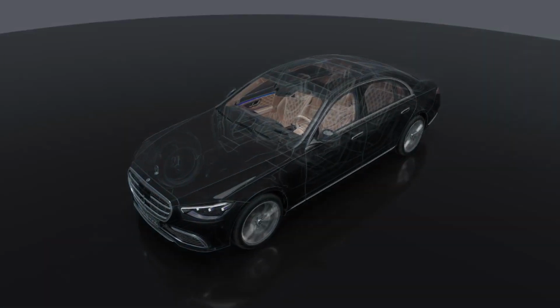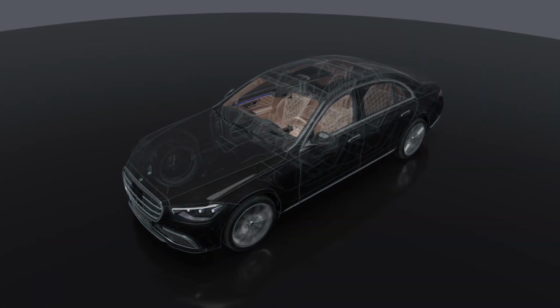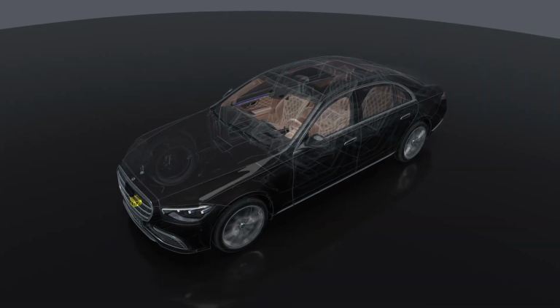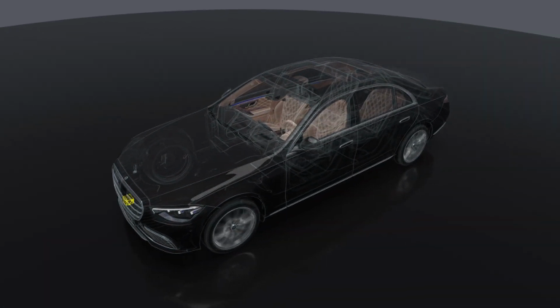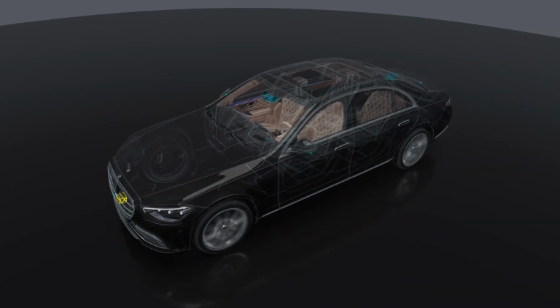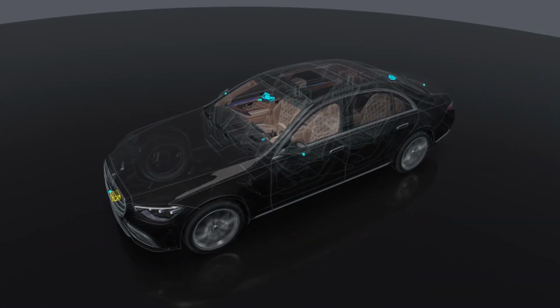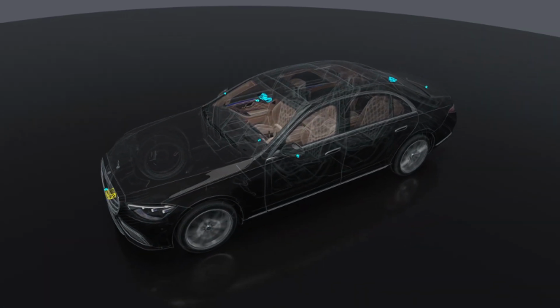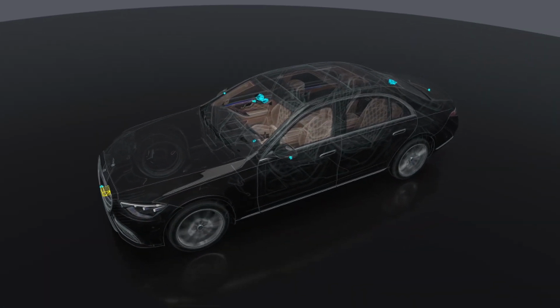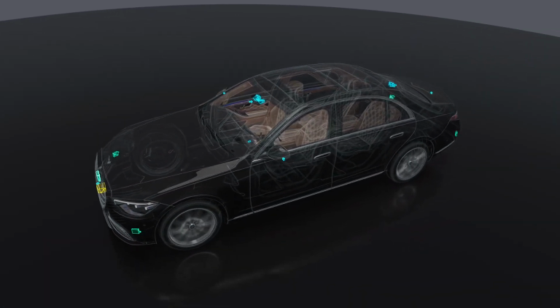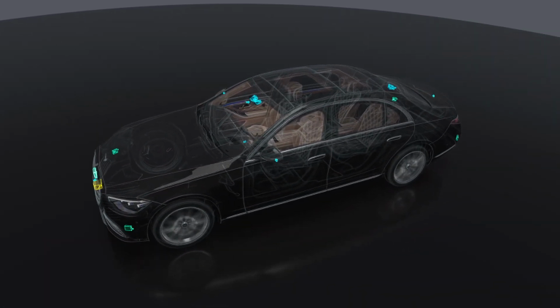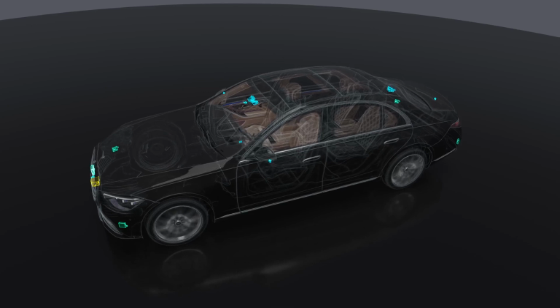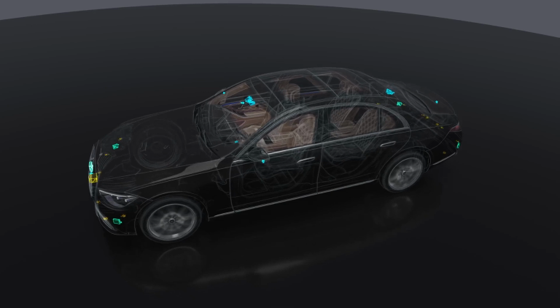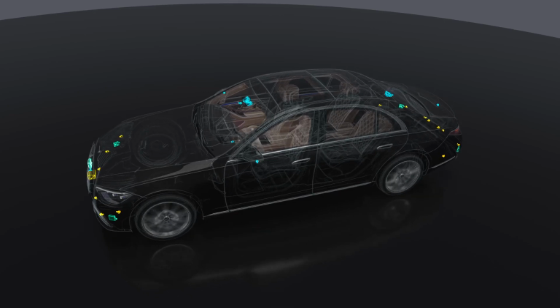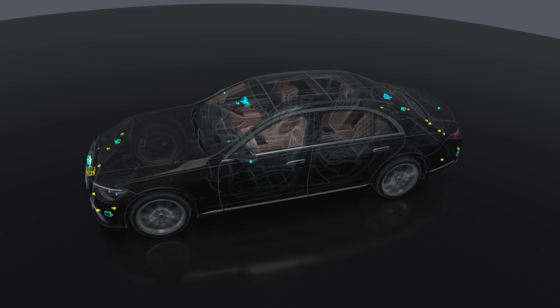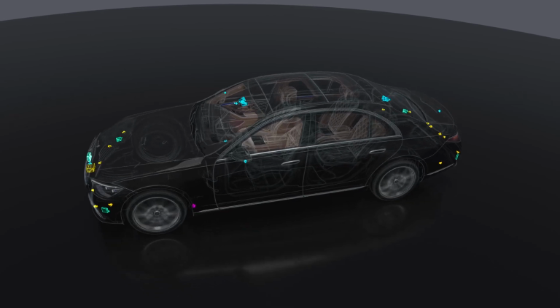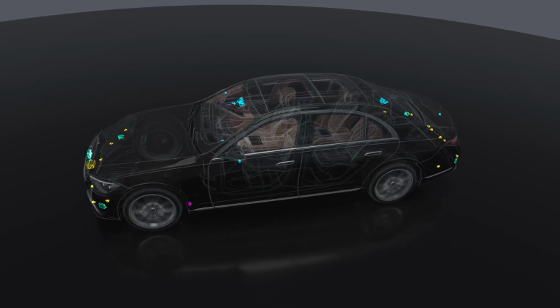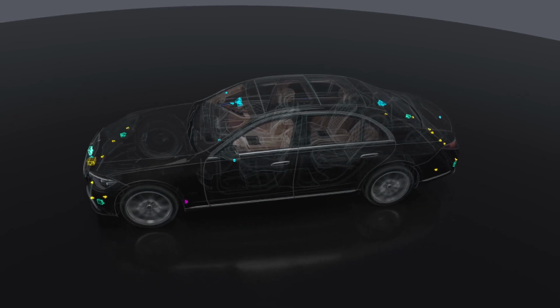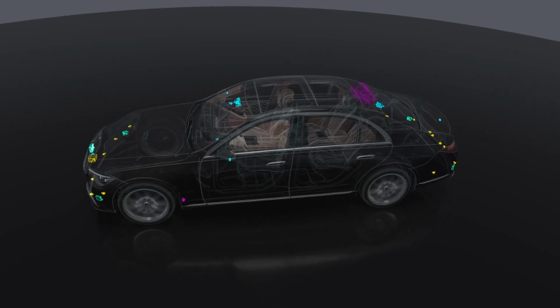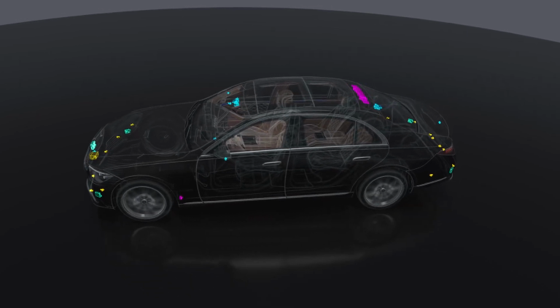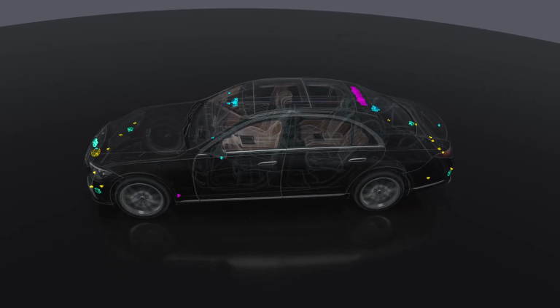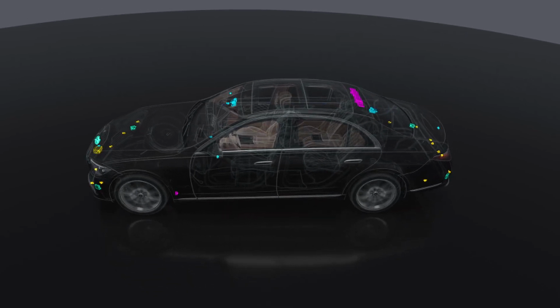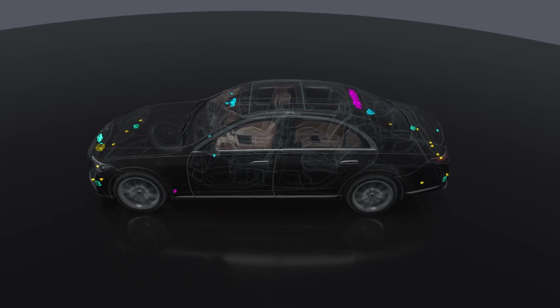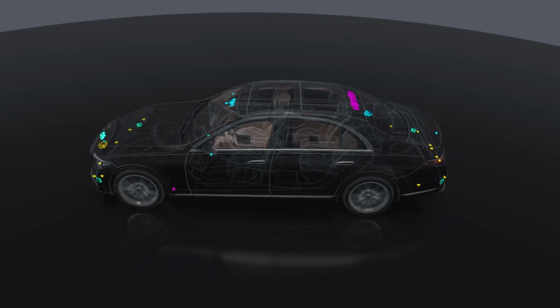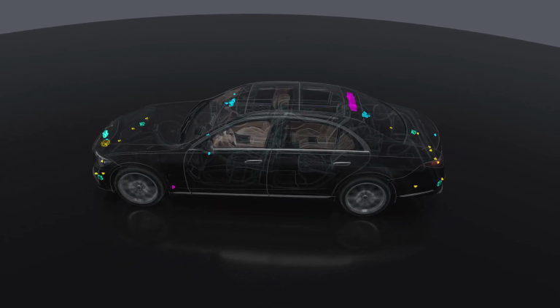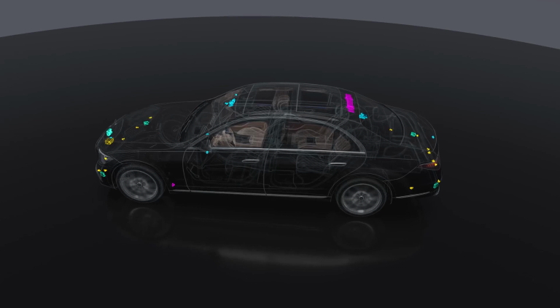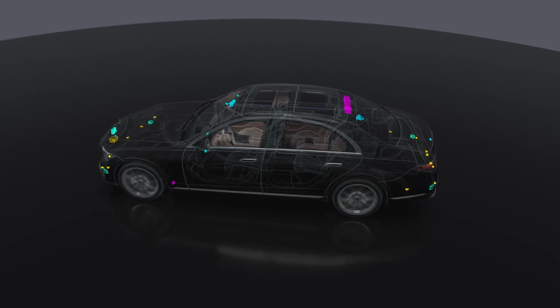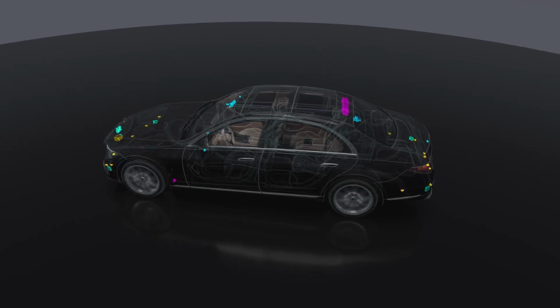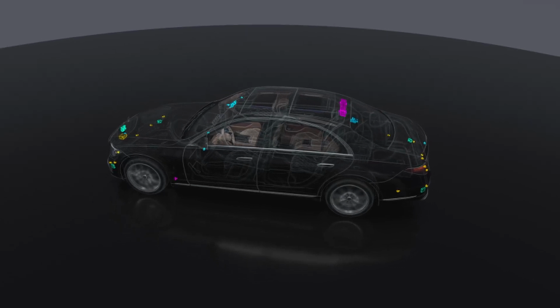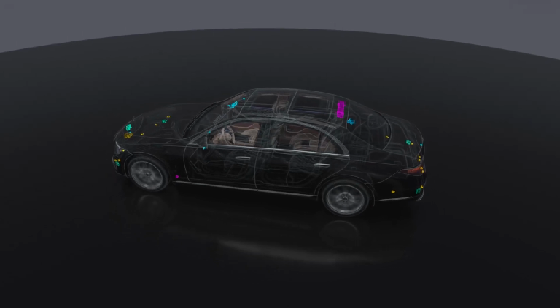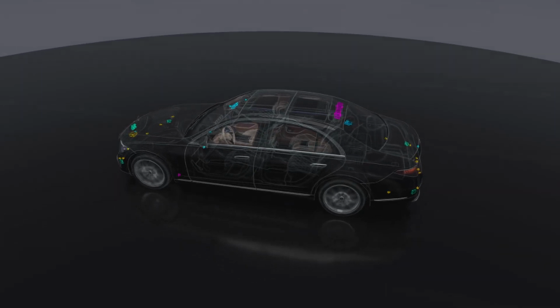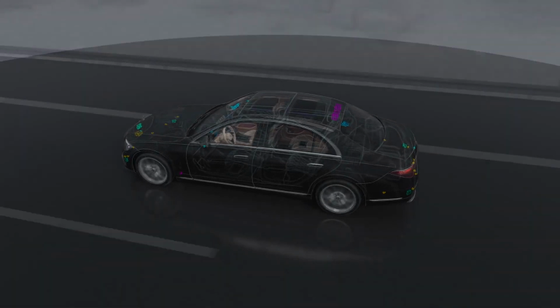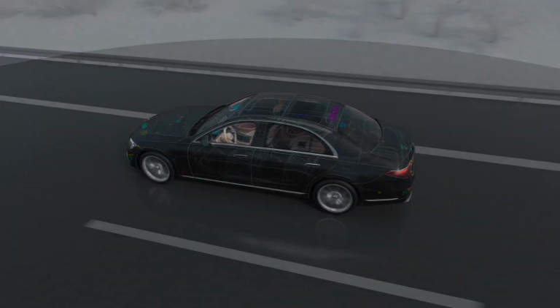LiDAR, camera, radar, and ultrasonic sensors can be used, for example, to detect and verify information on road geometry, route characteristics such as traffic signs or infrastructure.